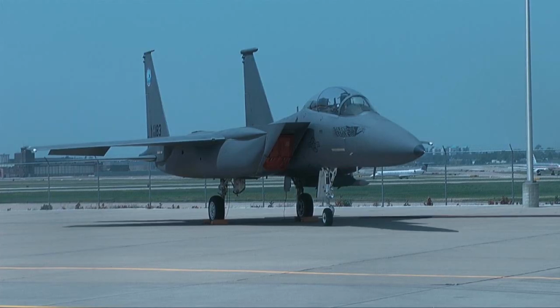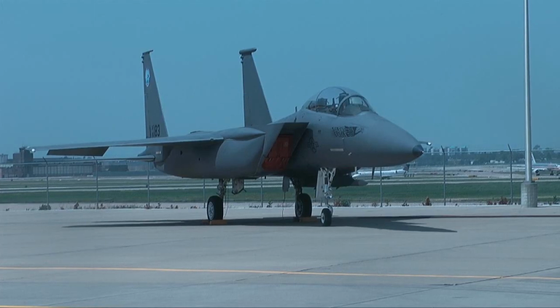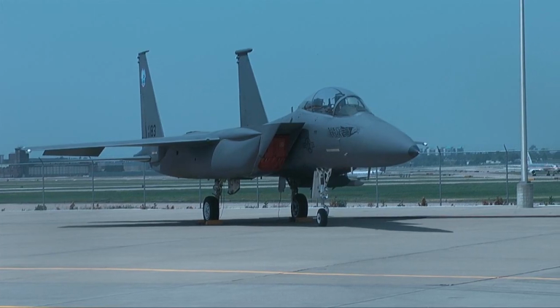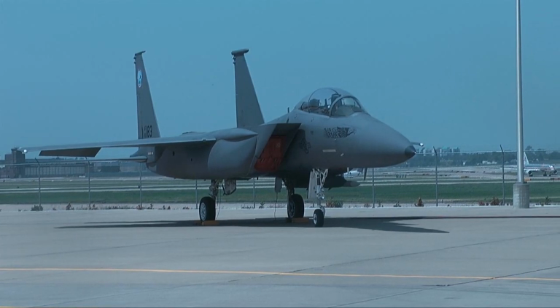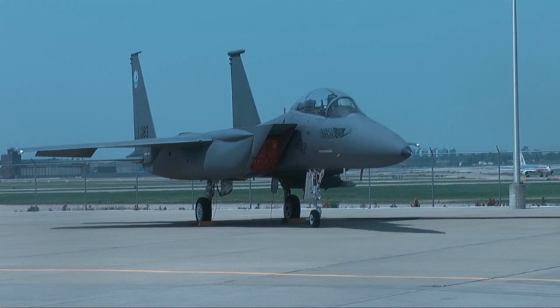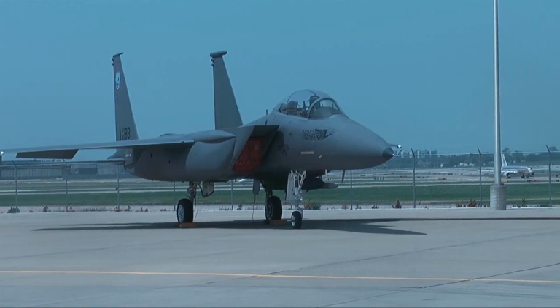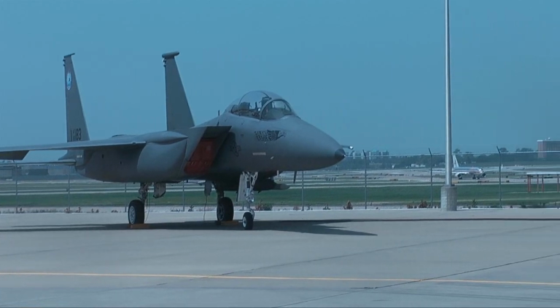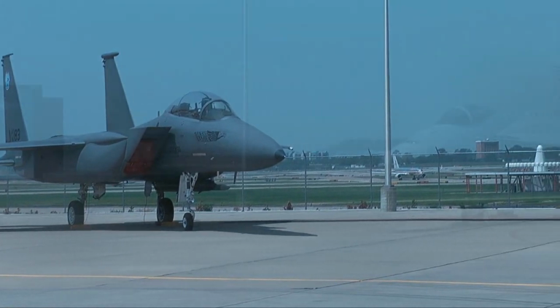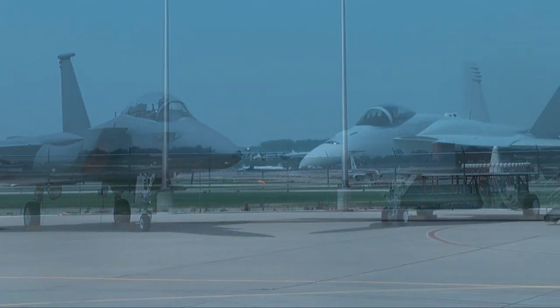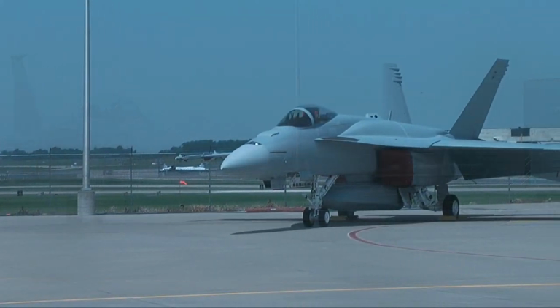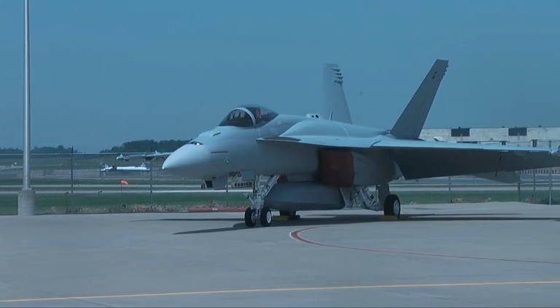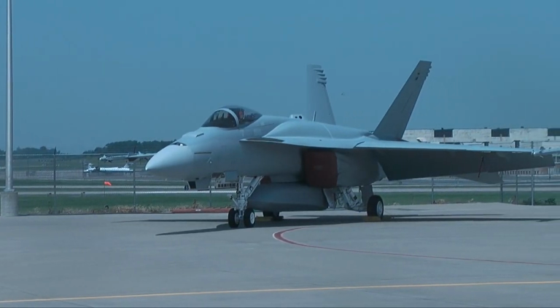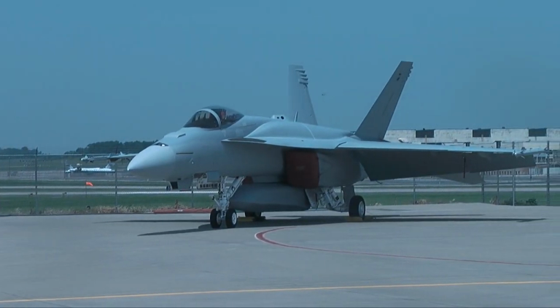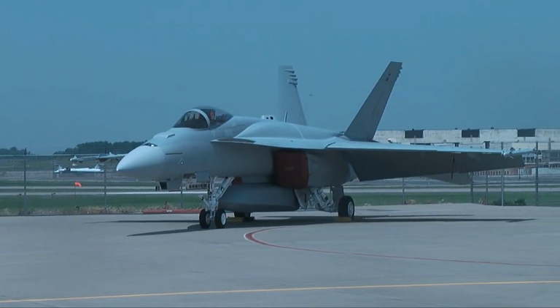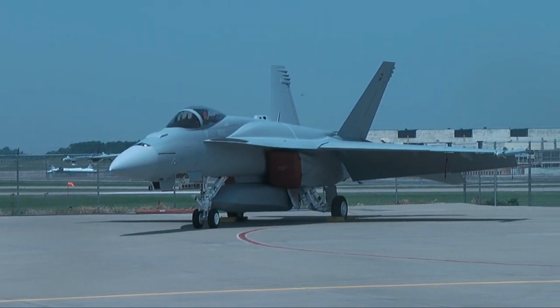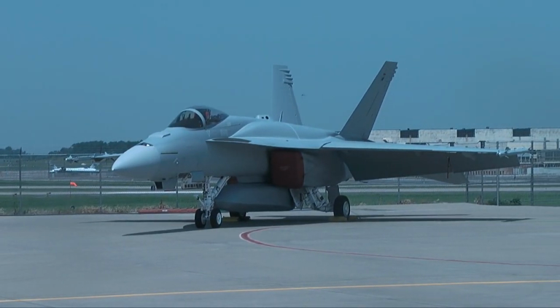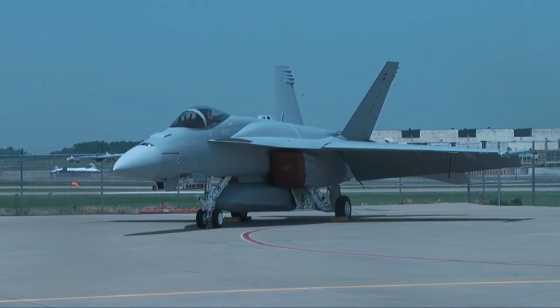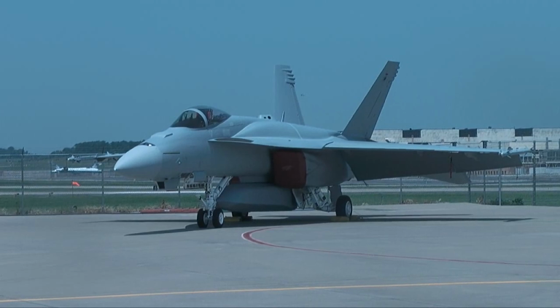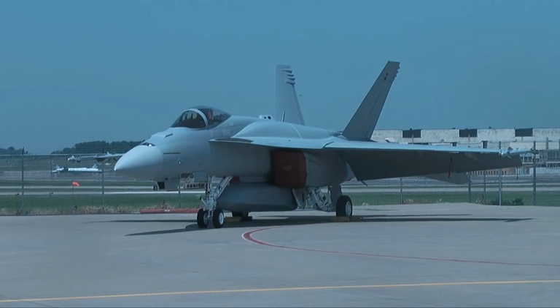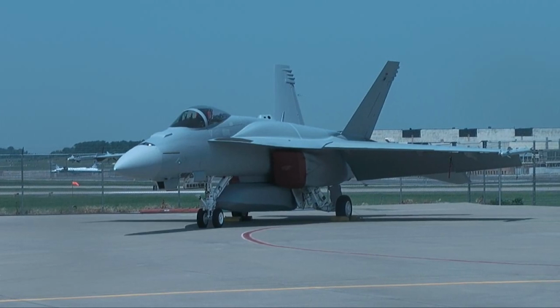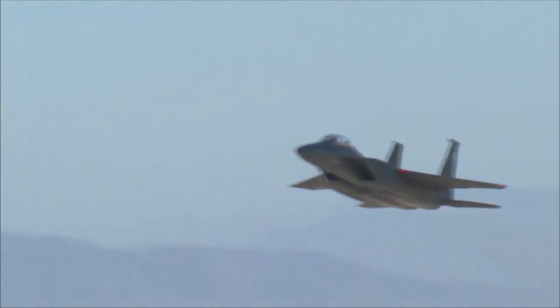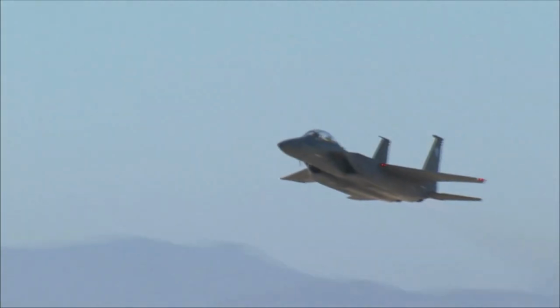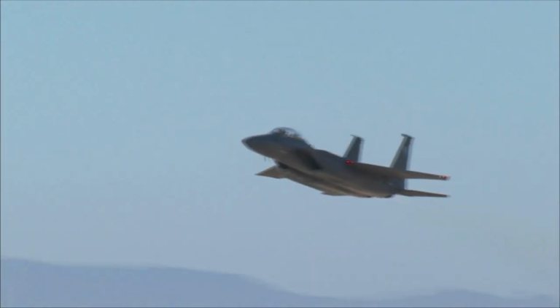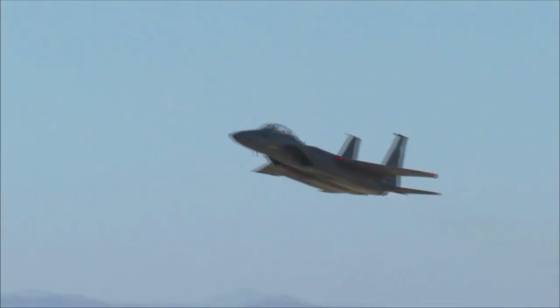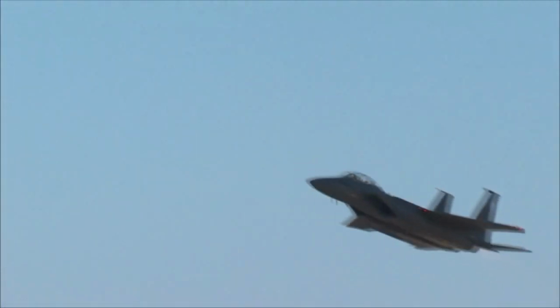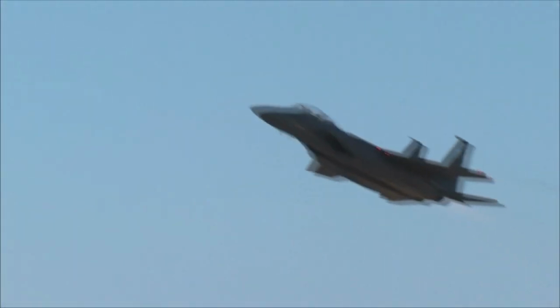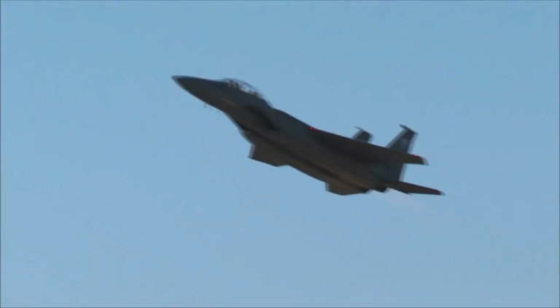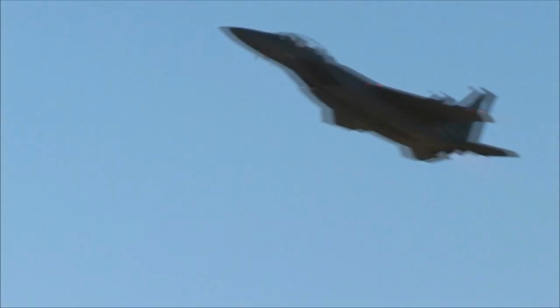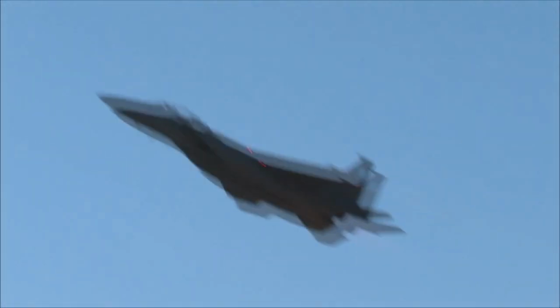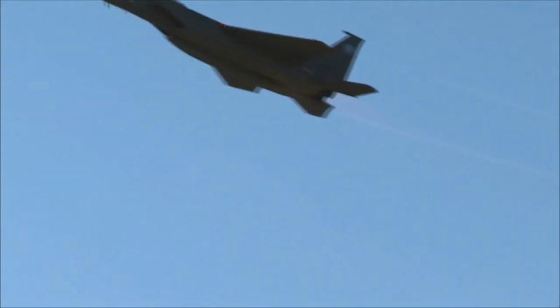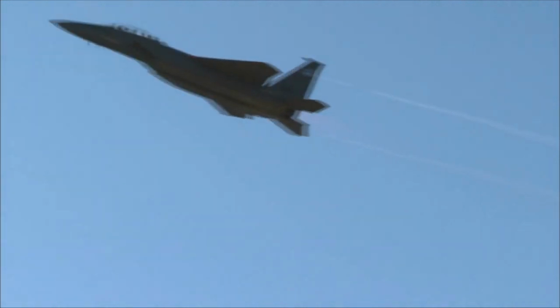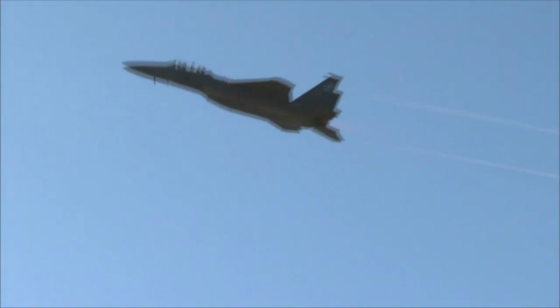With these two successful strike fighter programs and evolving technologies to power the future generation of tactical aircraft, Boeing is positioned to be a front-runner in the fighter market for decades to come.